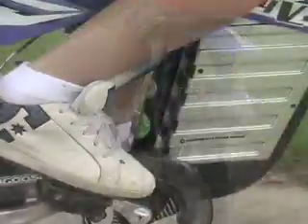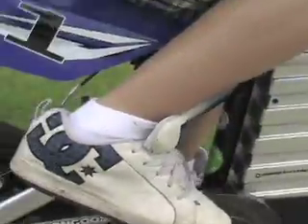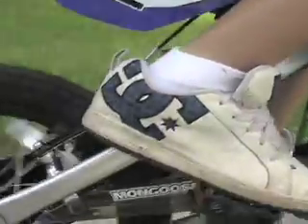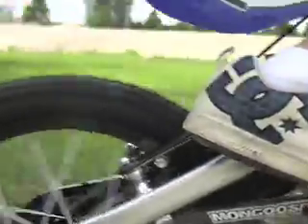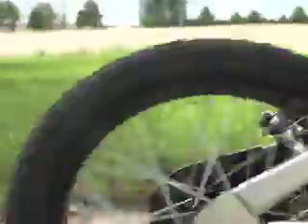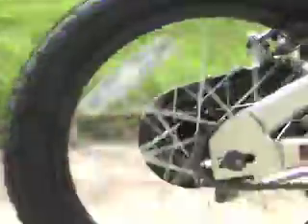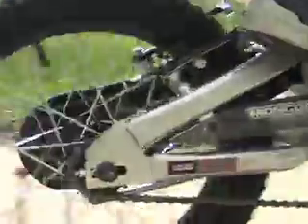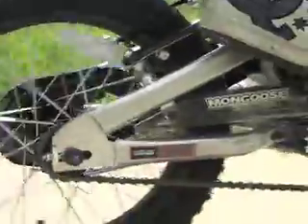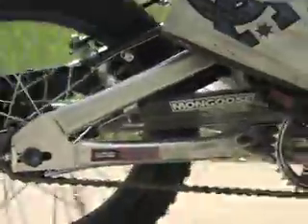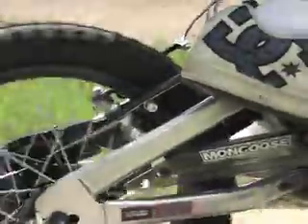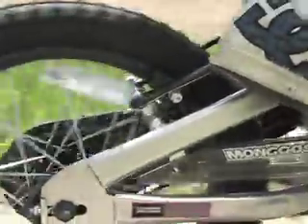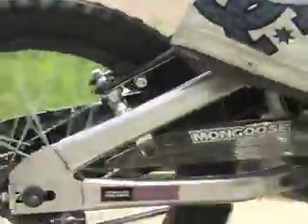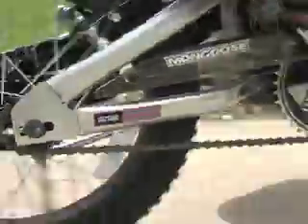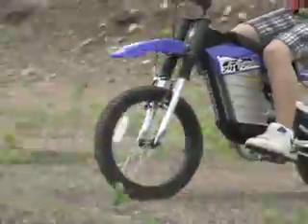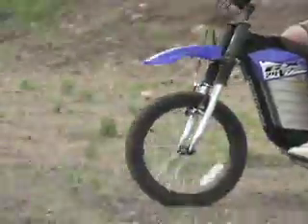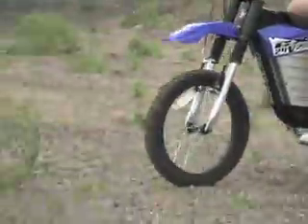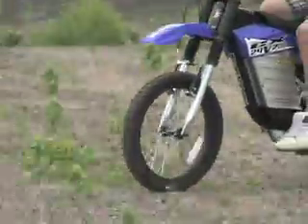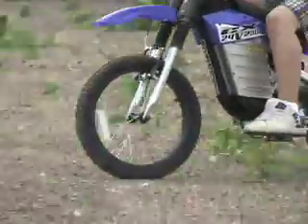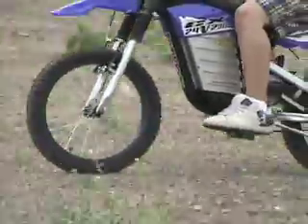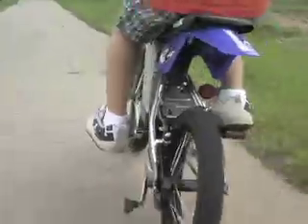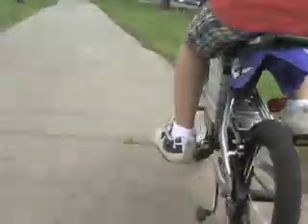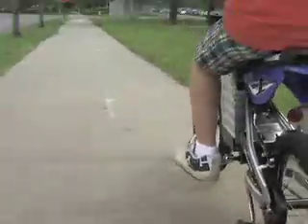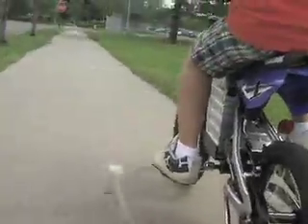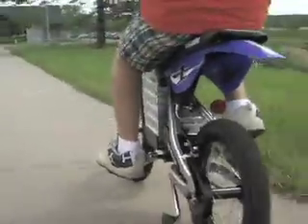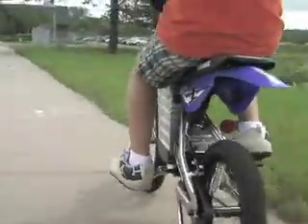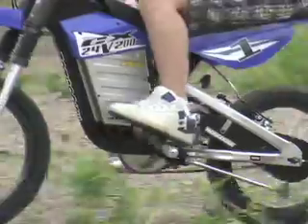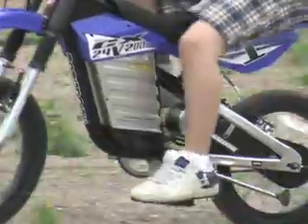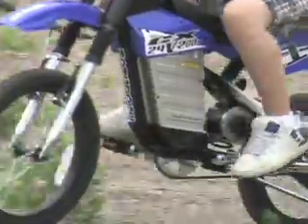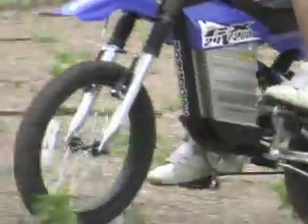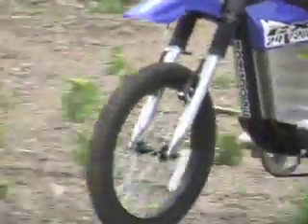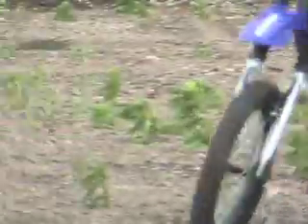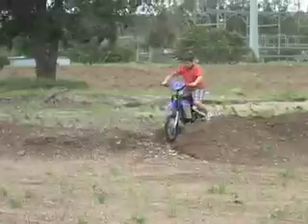The Mongoose's motor charges quickly and easily using standard wall current and provides up to 12 miles of pure biking fun on a single charge. With a top speed of up to 10 miles an hour, you'll definitely be the talk of the block.